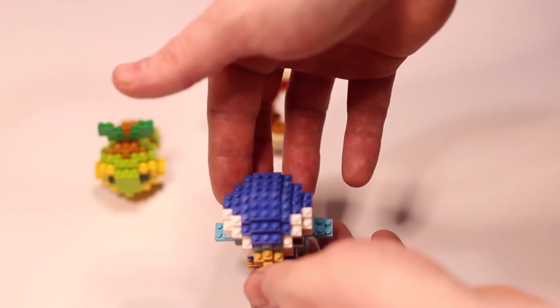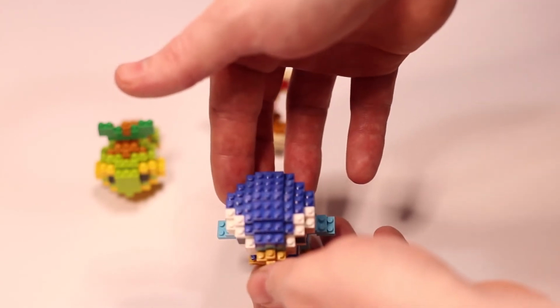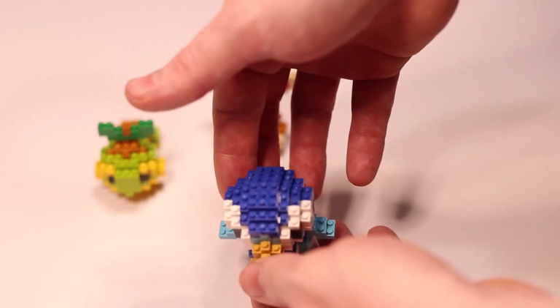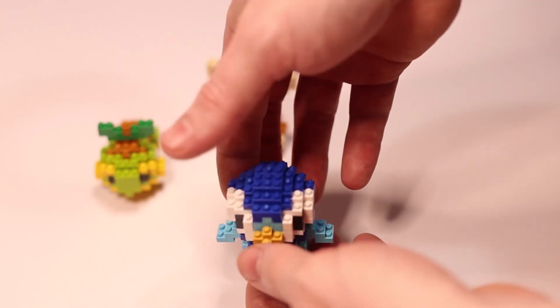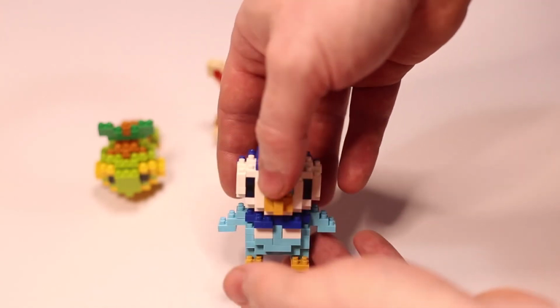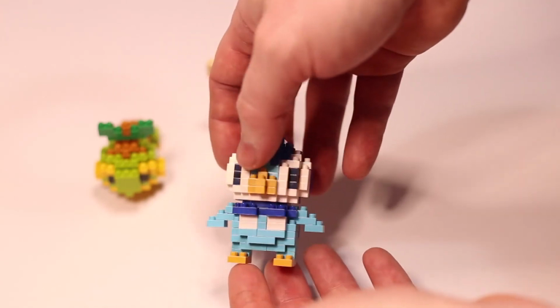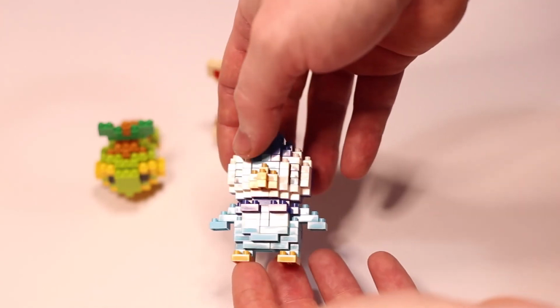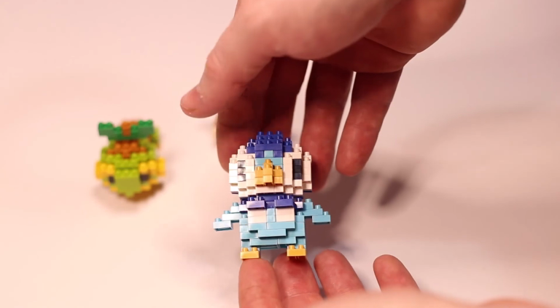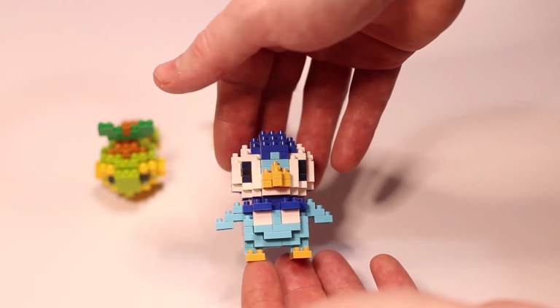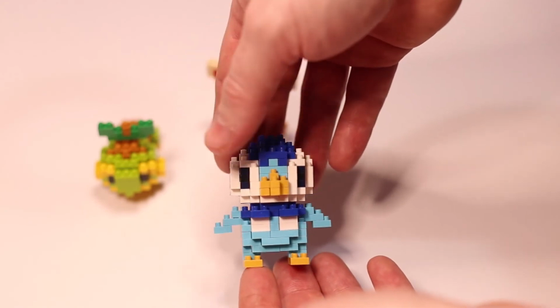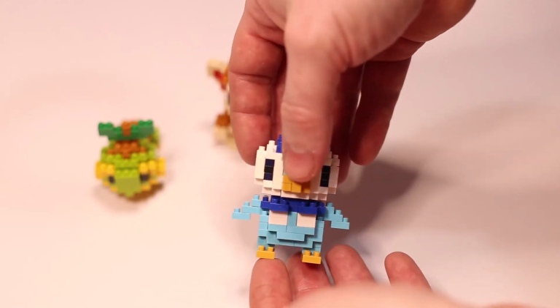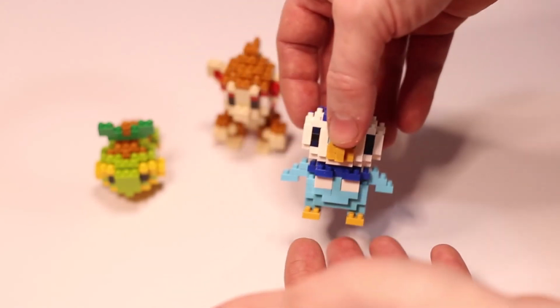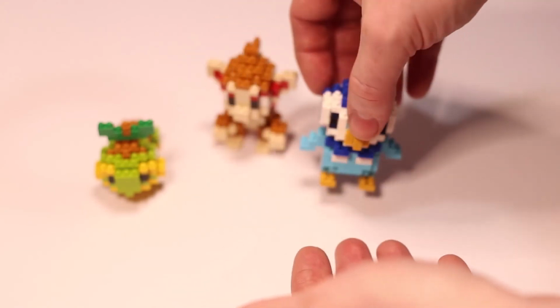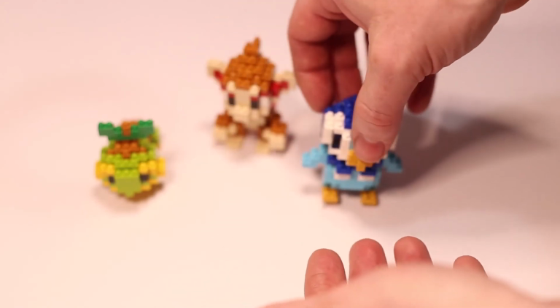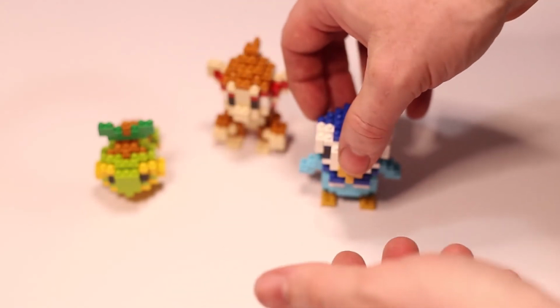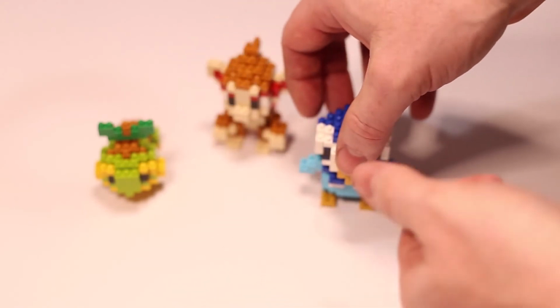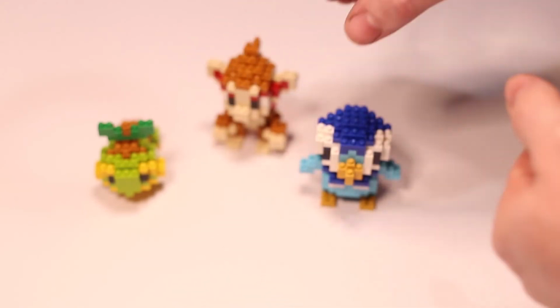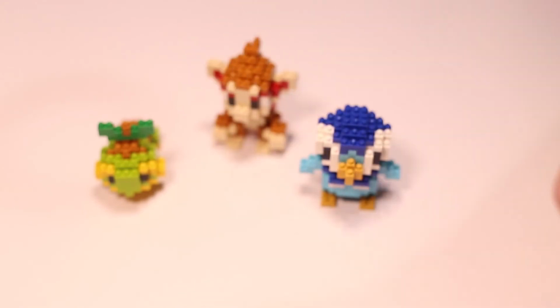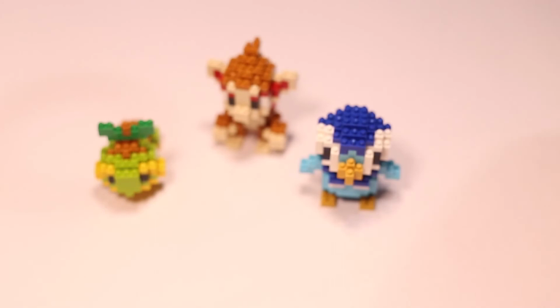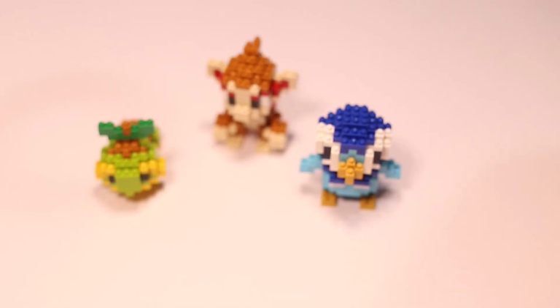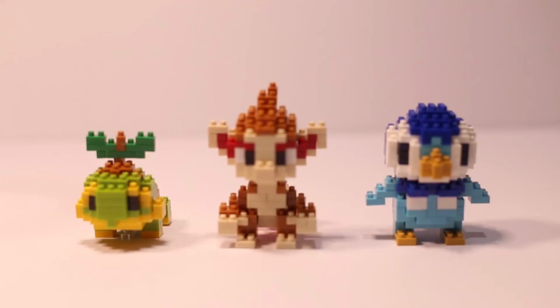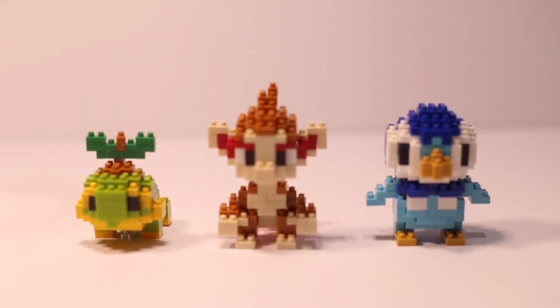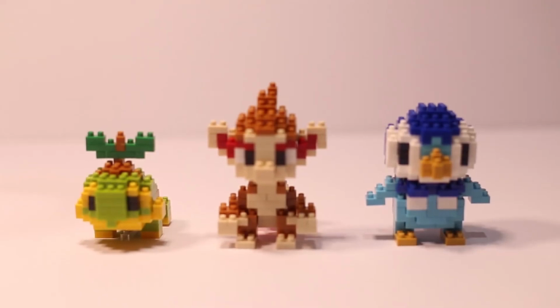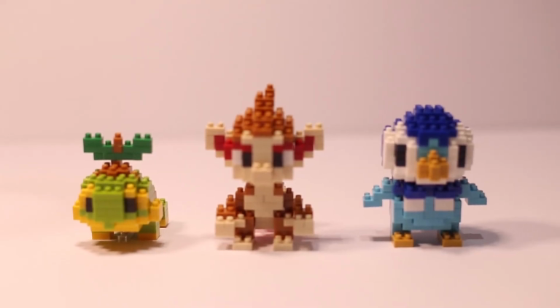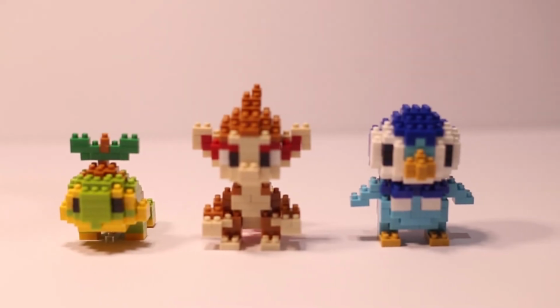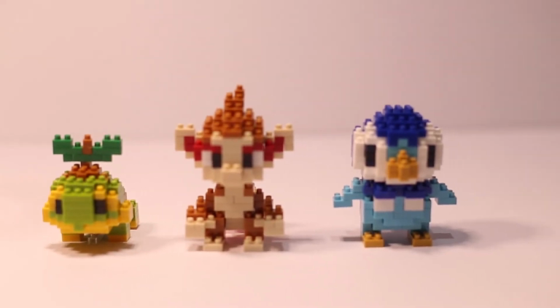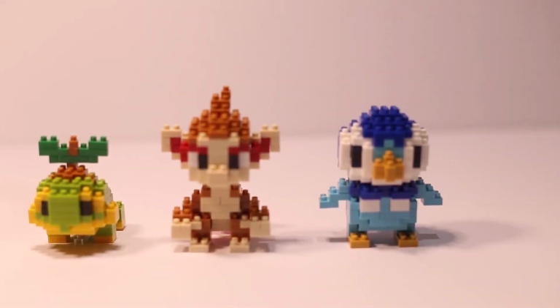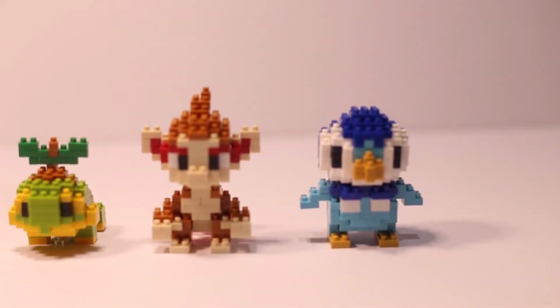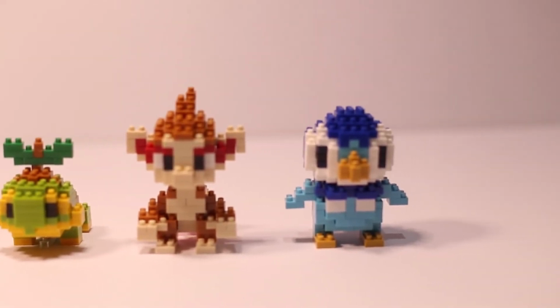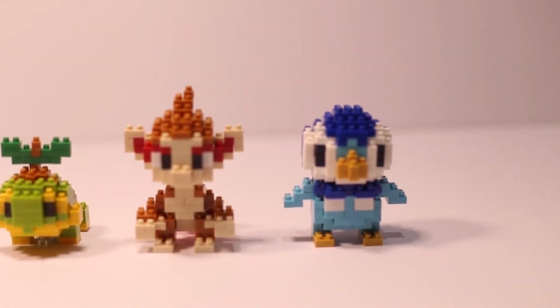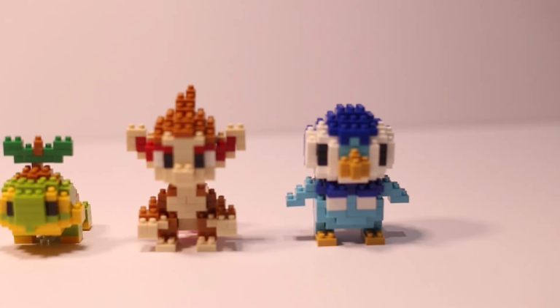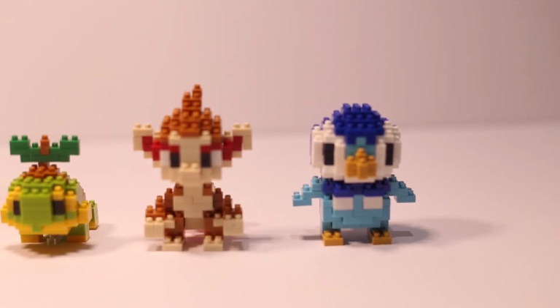These models are a great addition to my Nanoblock Pokémon collection and I highly recommend them. Next Friday I'll be releasing my last video for the year, and that will be Nanoblocks CN21 Spongebob Squarepants.